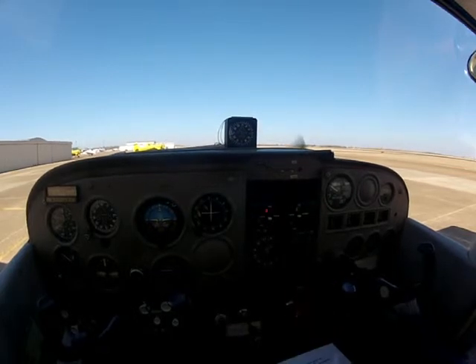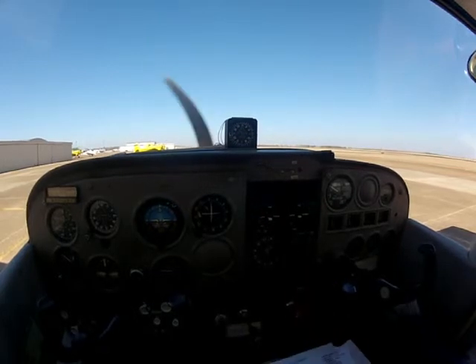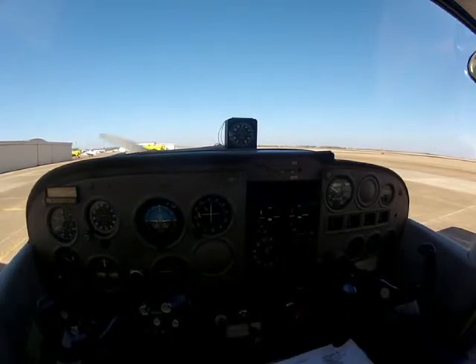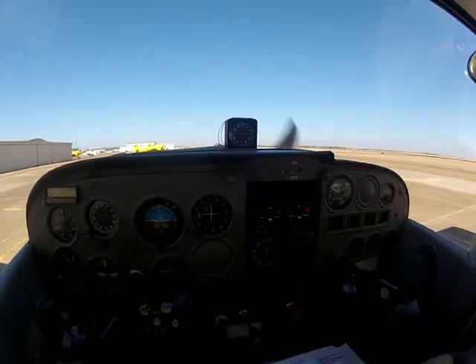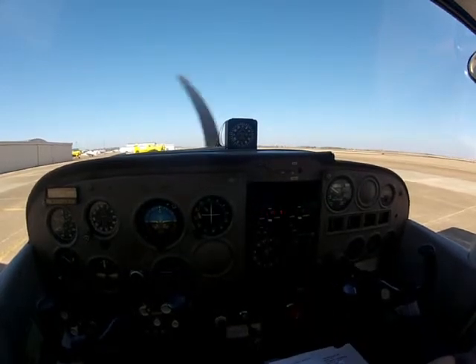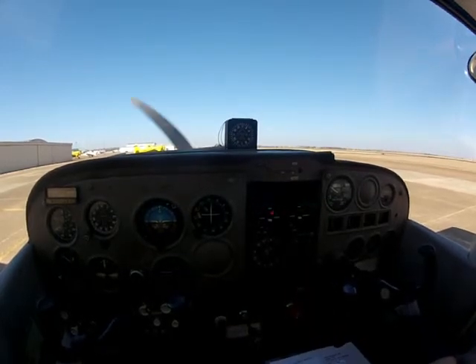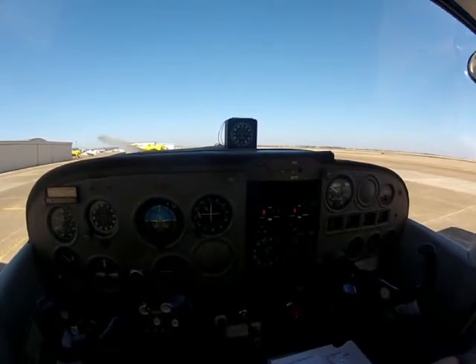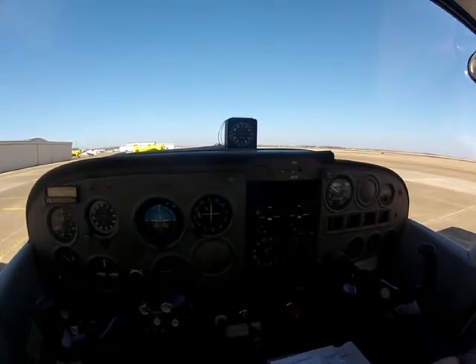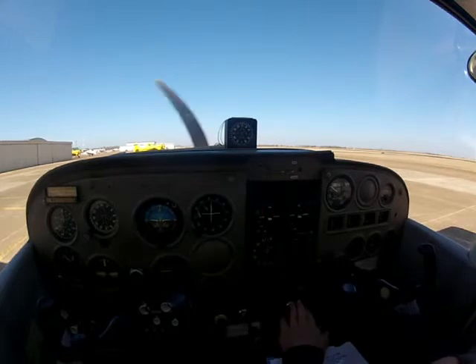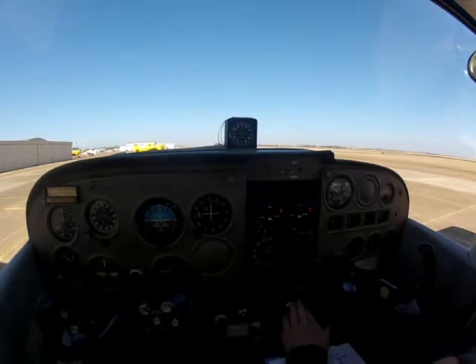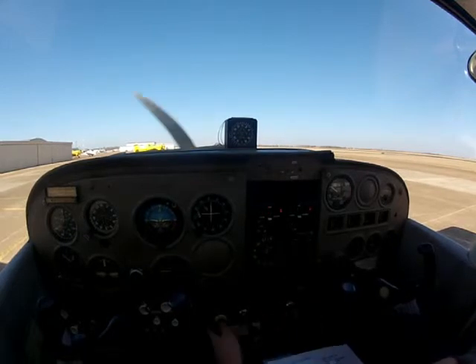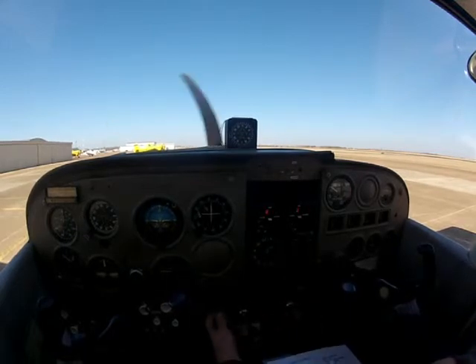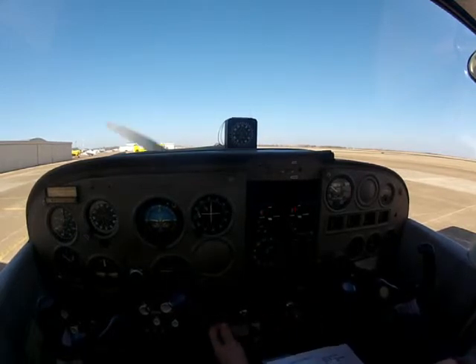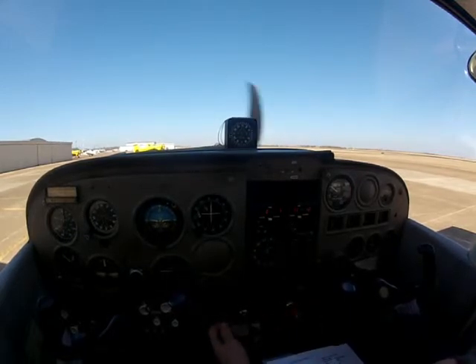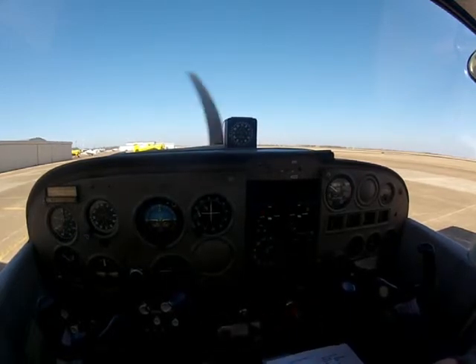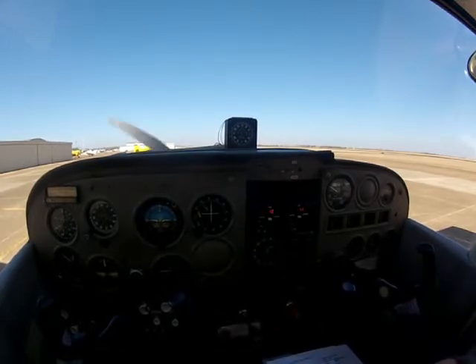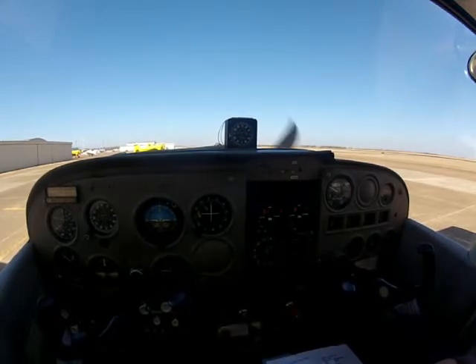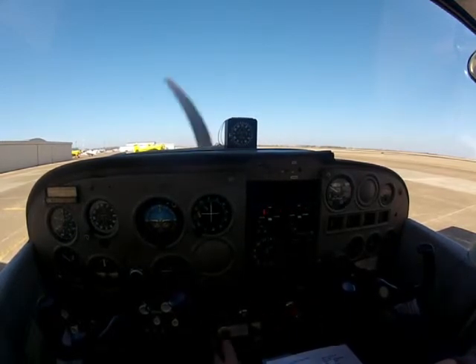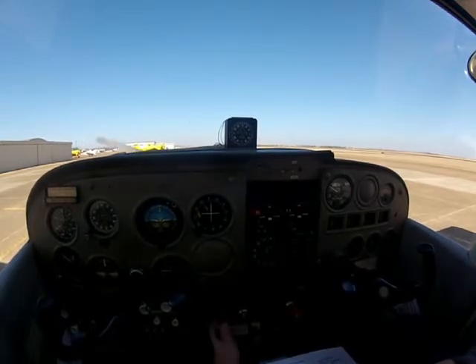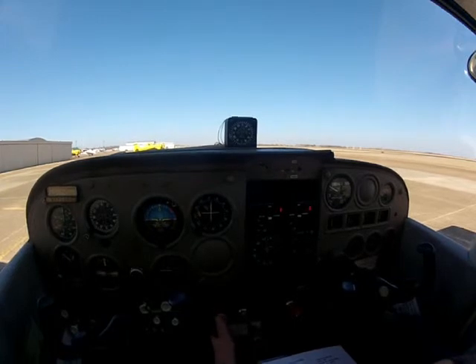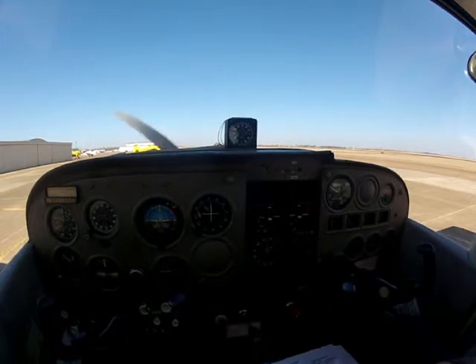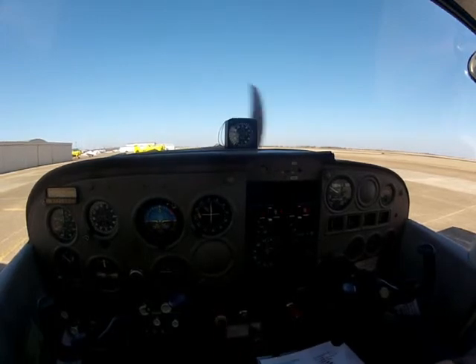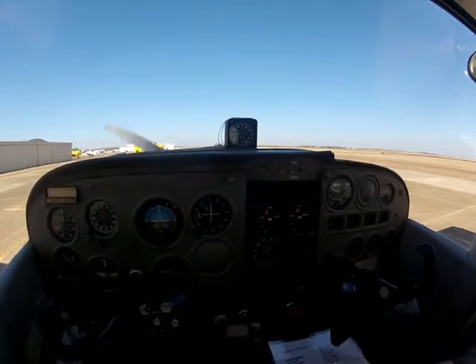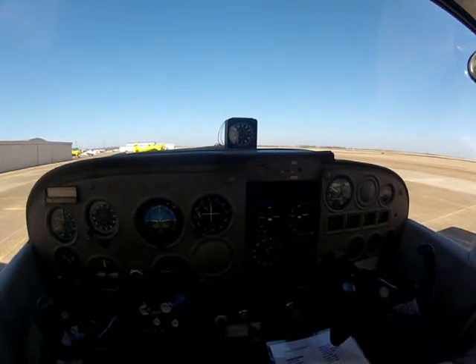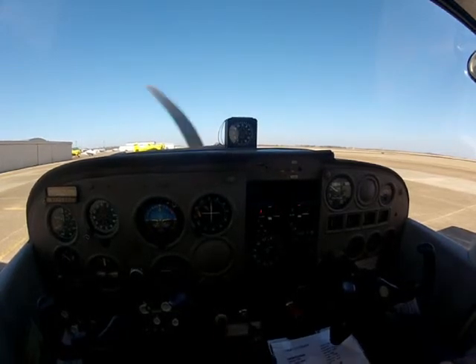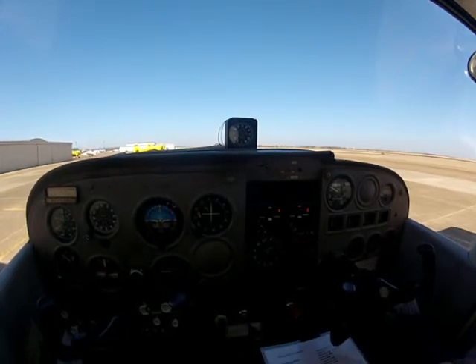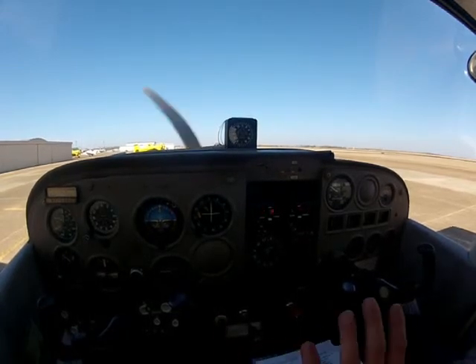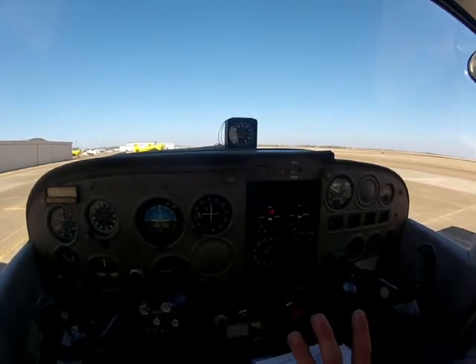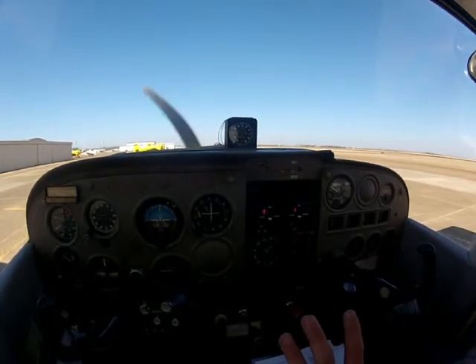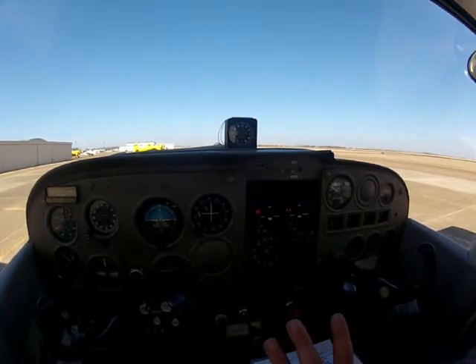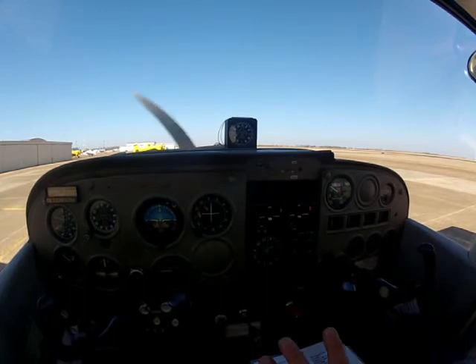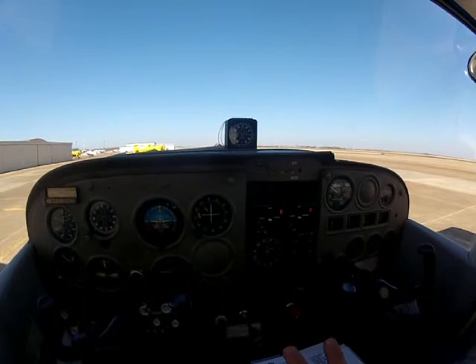Before landing checklist: seat belt's on, fuel selectors both, mixture full rich, carburetor heat on, flaps as desired, approach speed 65 to 75 miles per hour. Alright, so that's pretty much the engine run-up and what we're looking for whenever you do it.